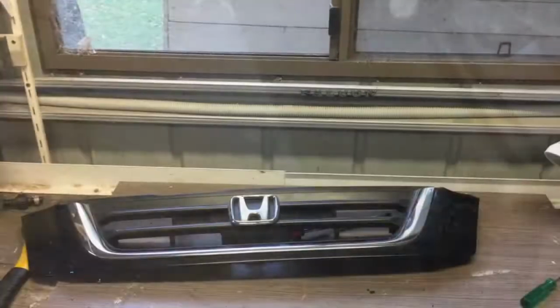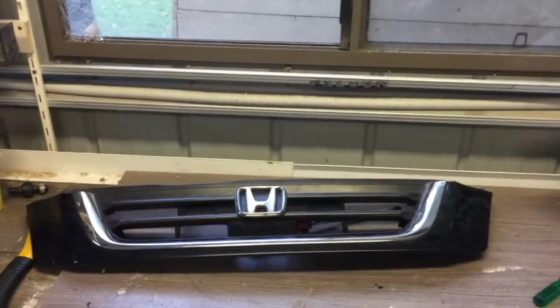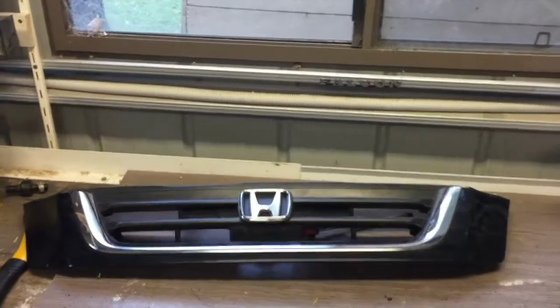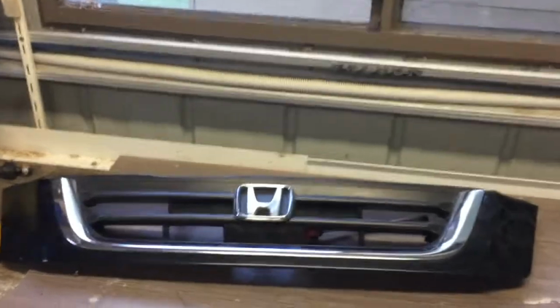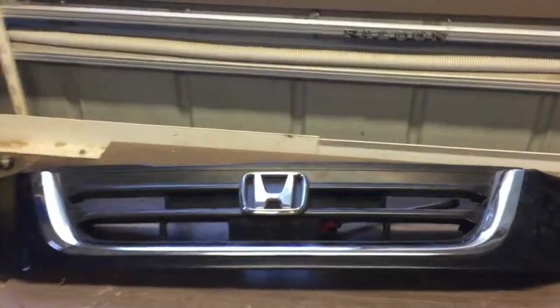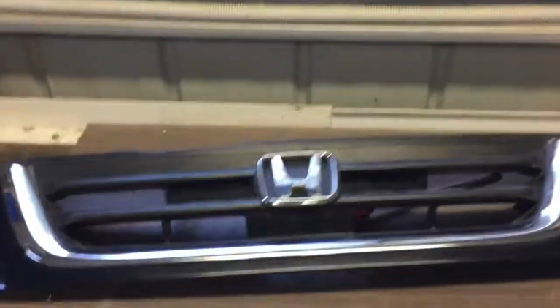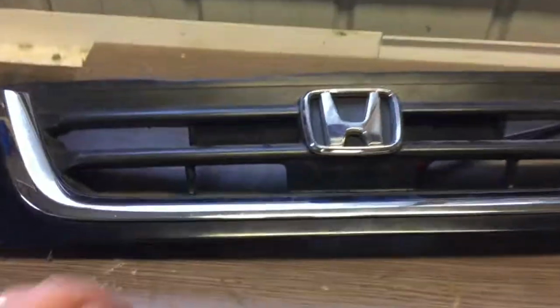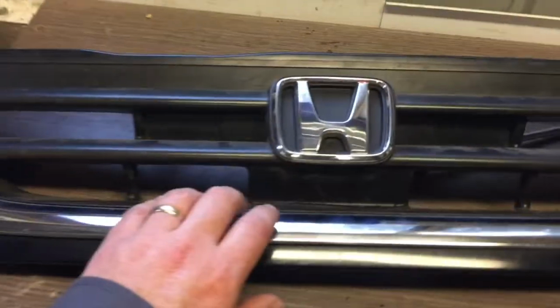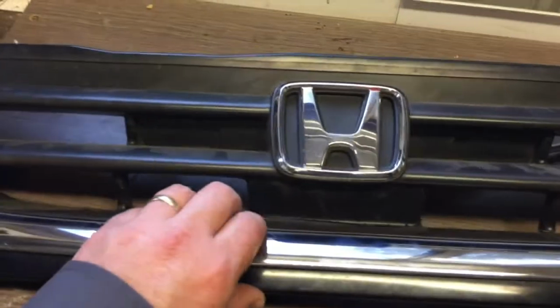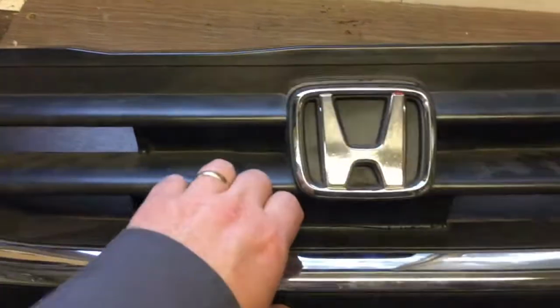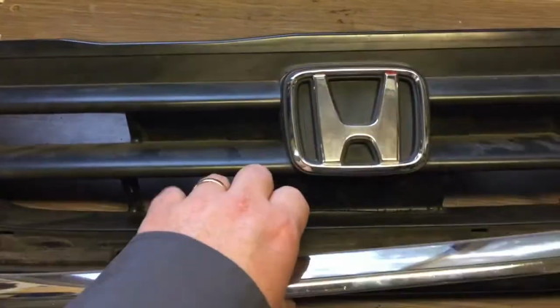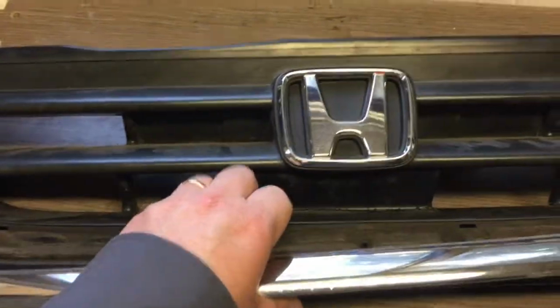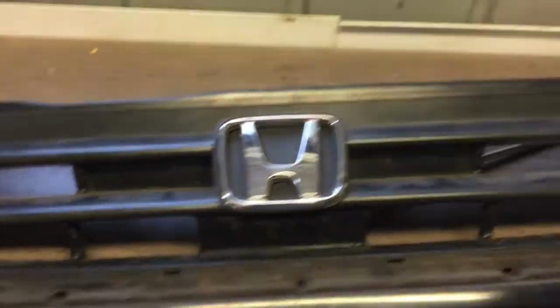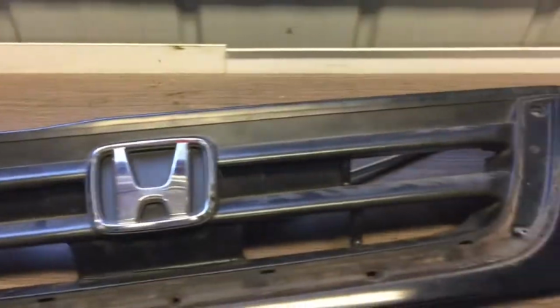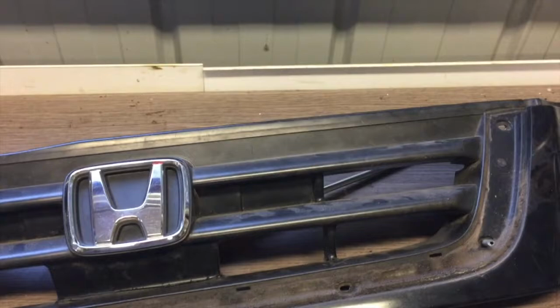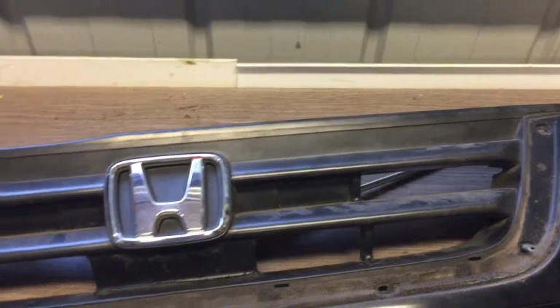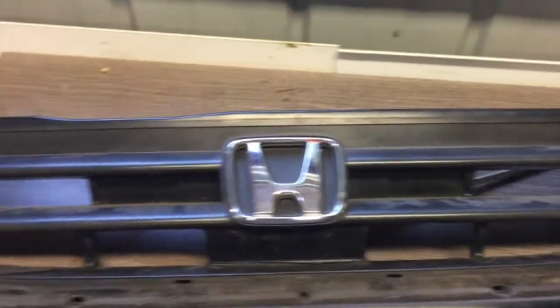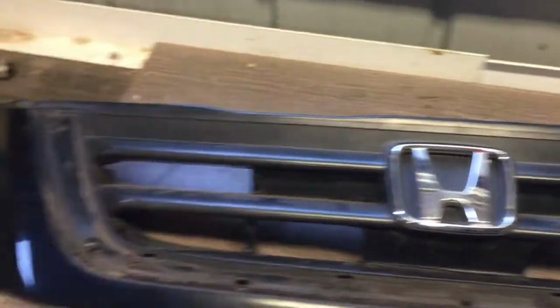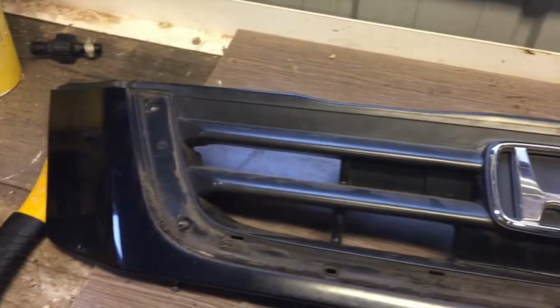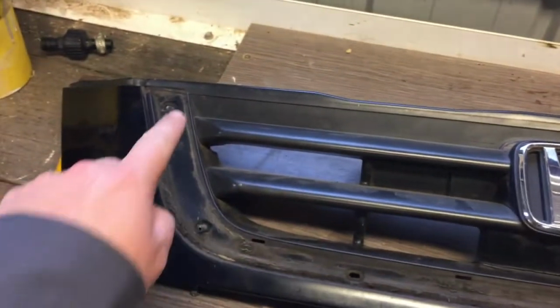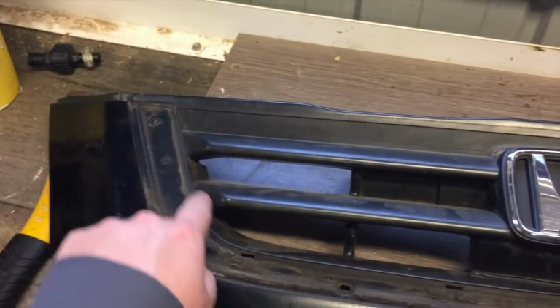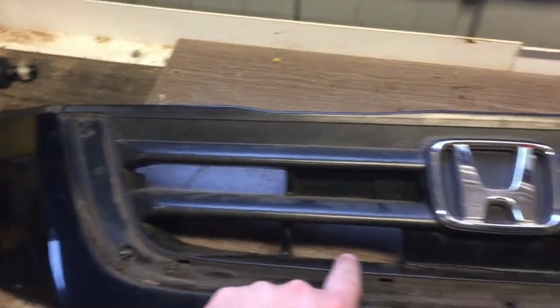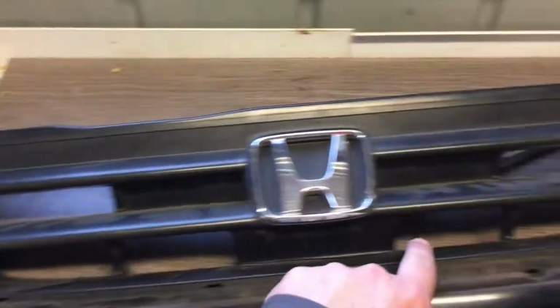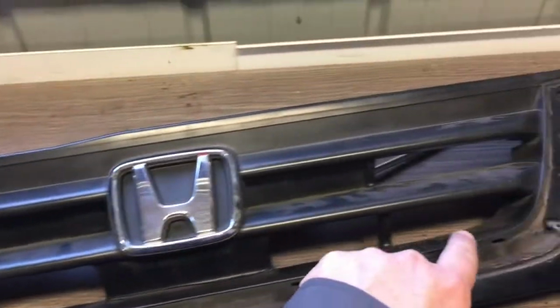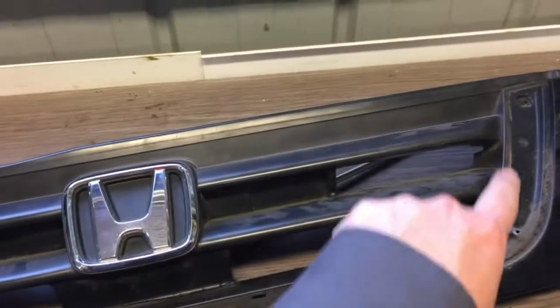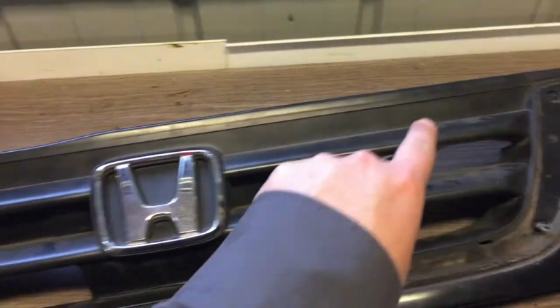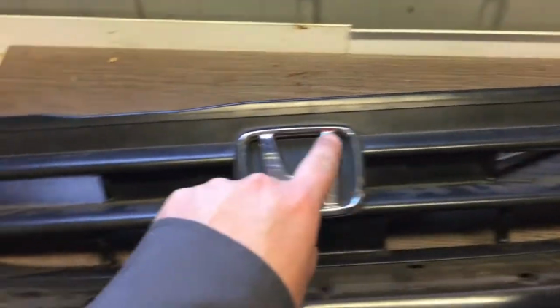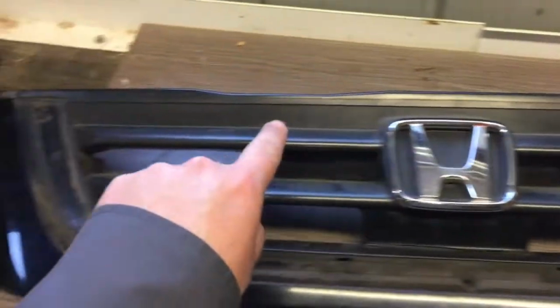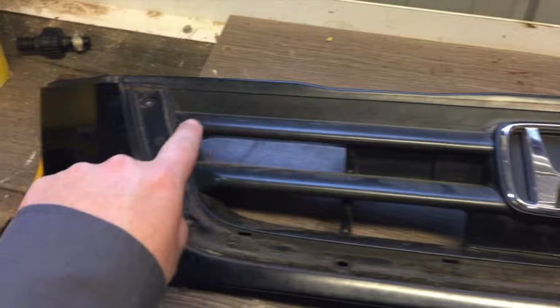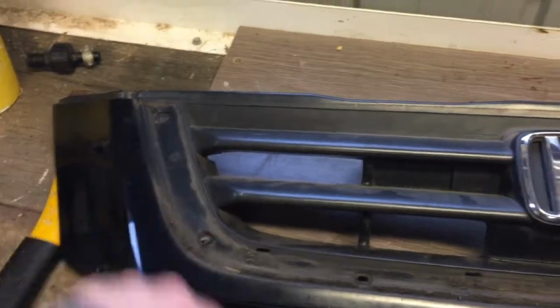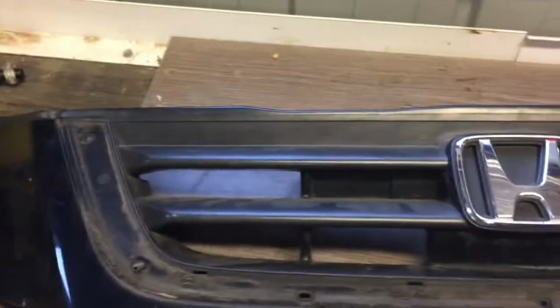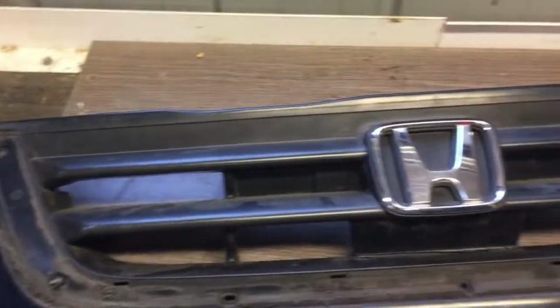So I've undone all the screws on the grill. This bit of chrome here should just lift off like that, and we're going to cut all this out. I'm going to put a mesh in there and make it look mad.